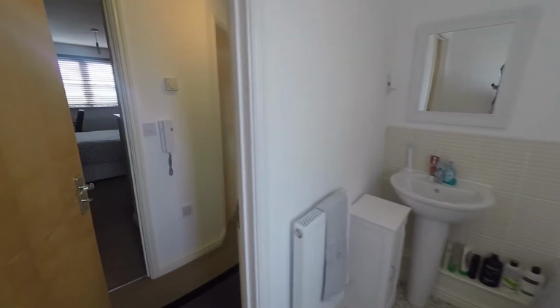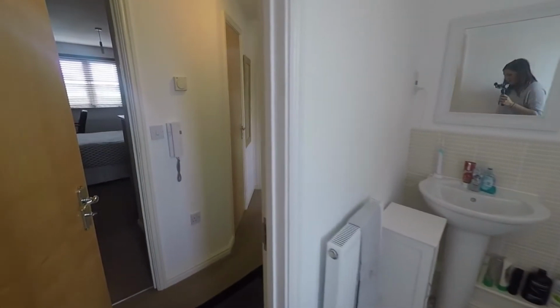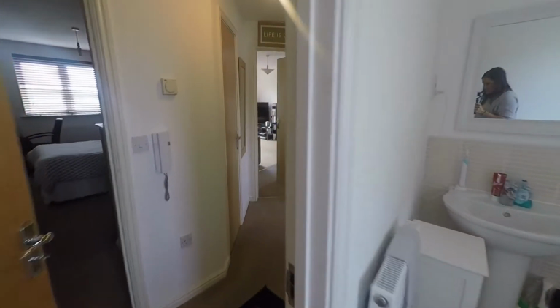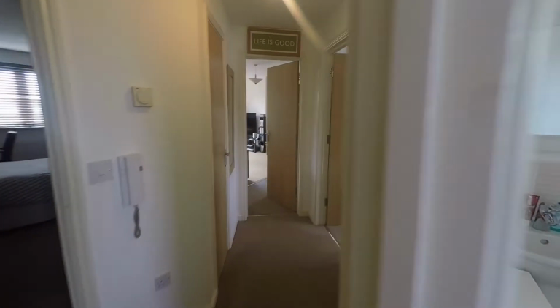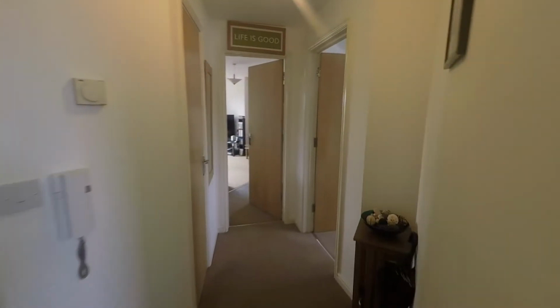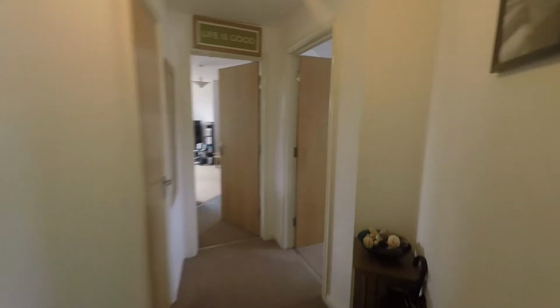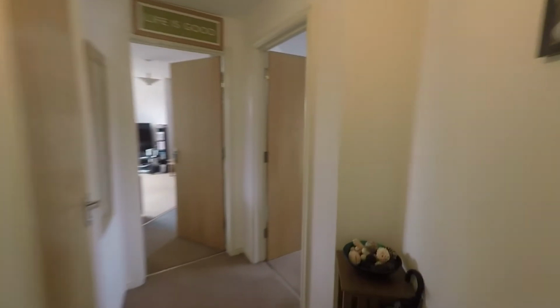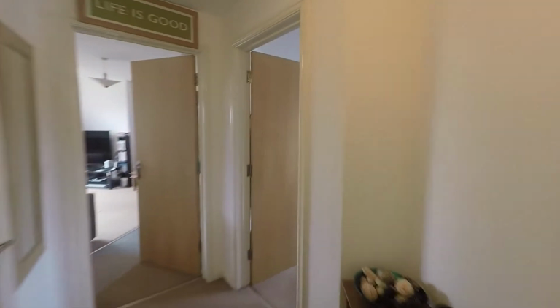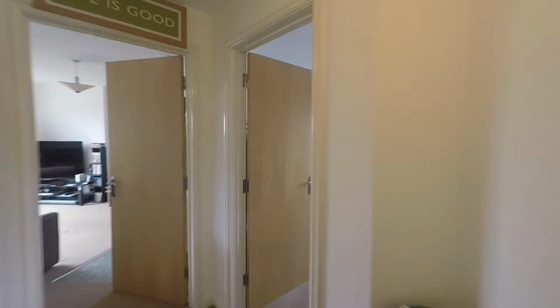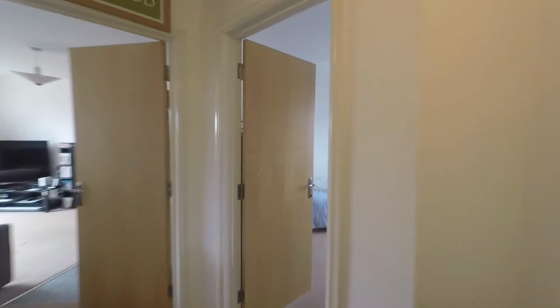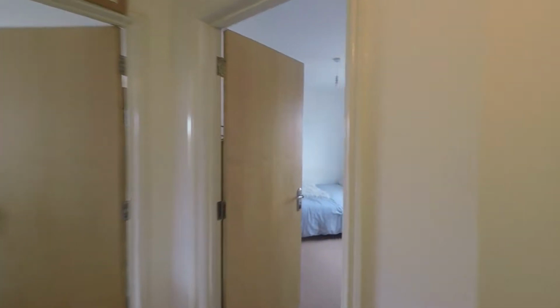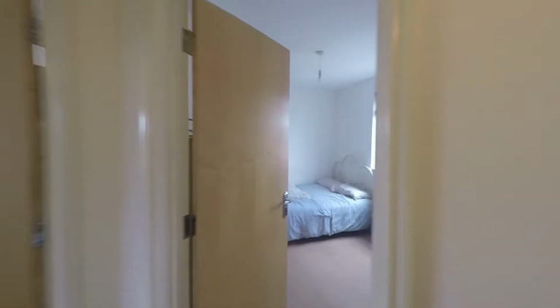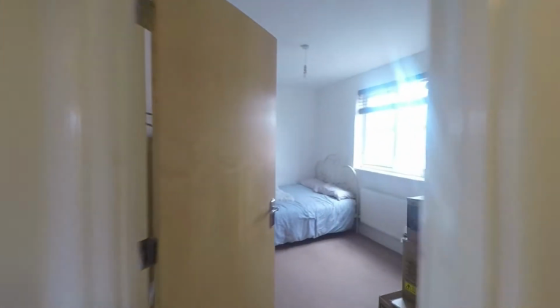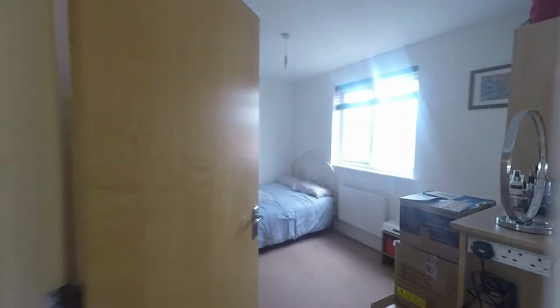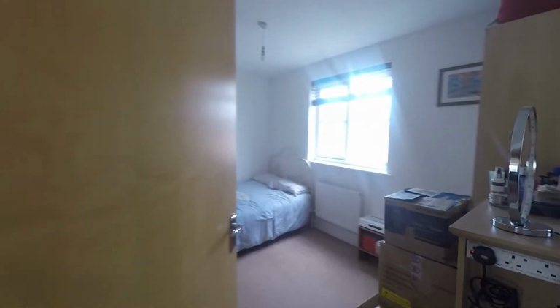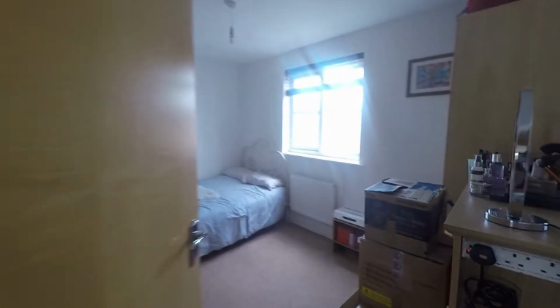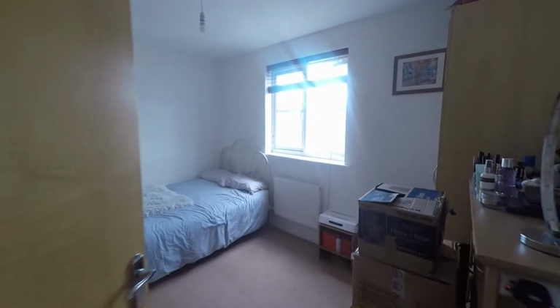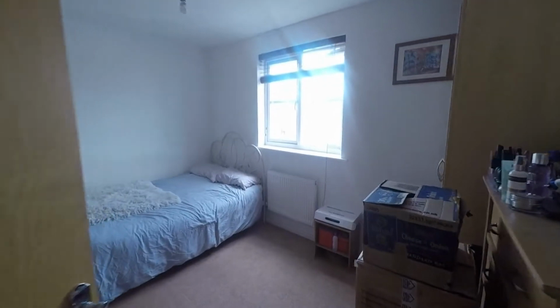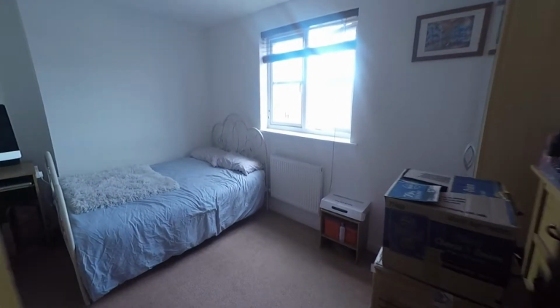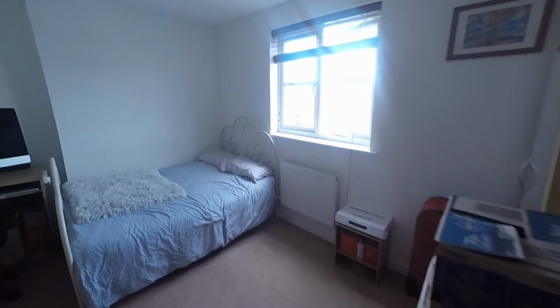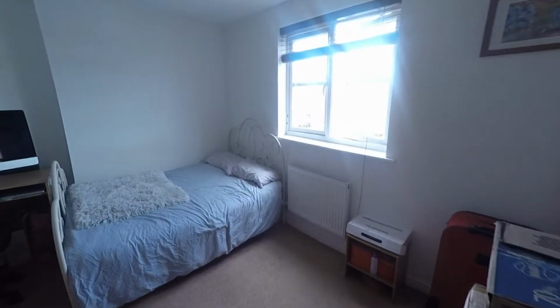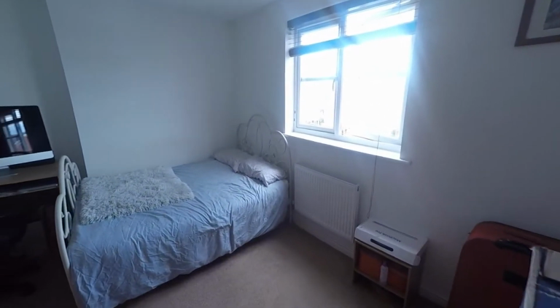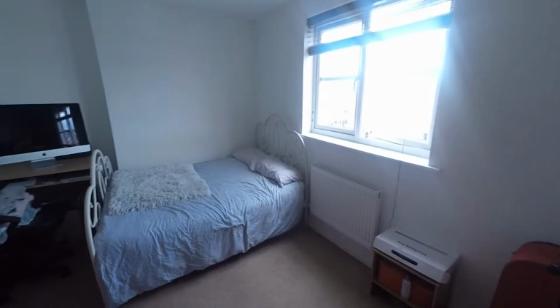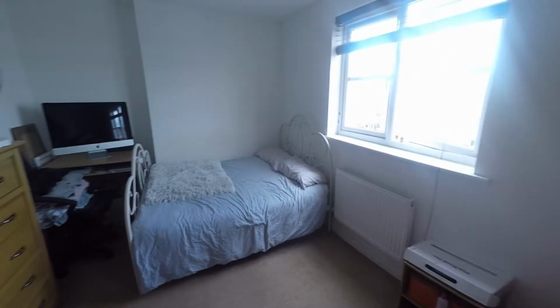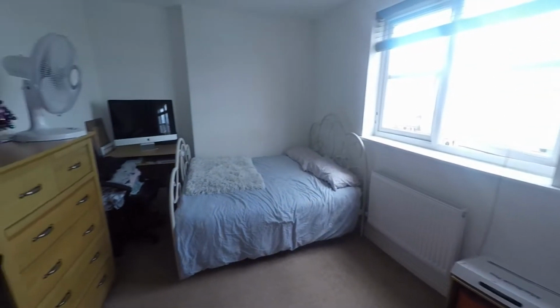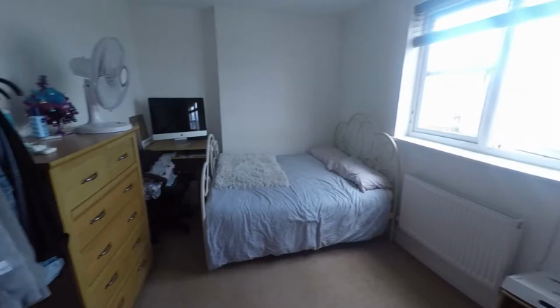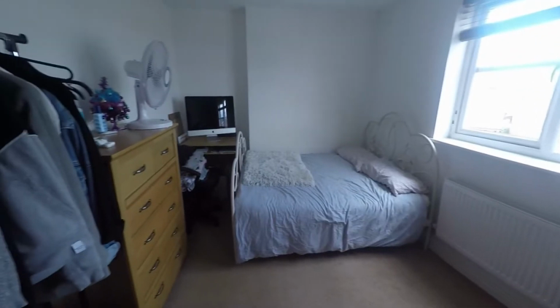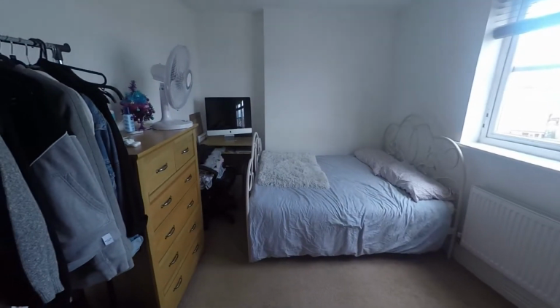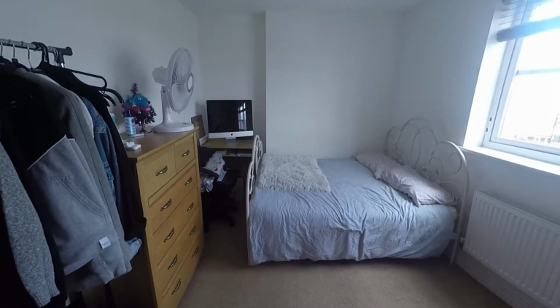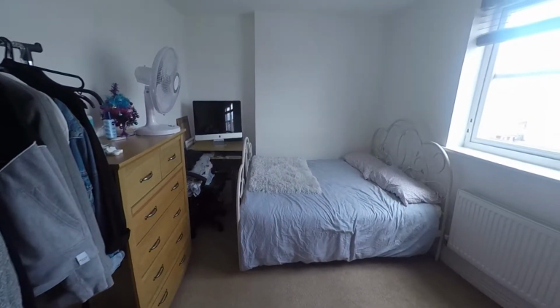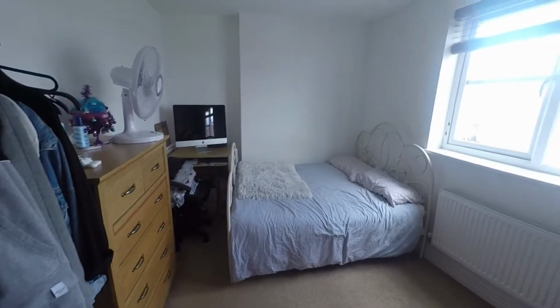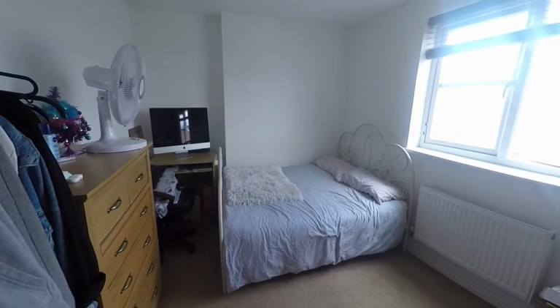There are two double rooms in this apartment. Bedroom number two is a nice spacious double, as you can see.